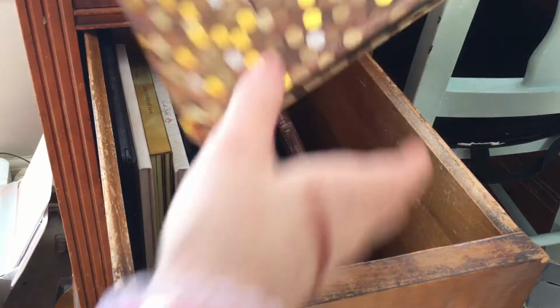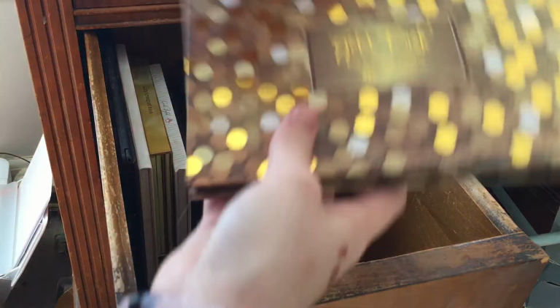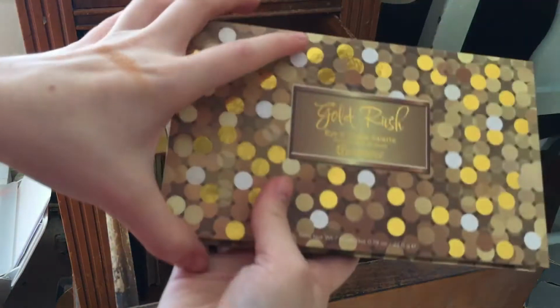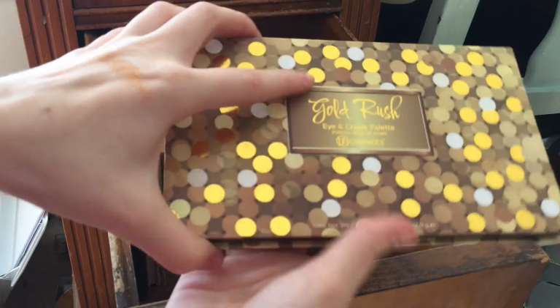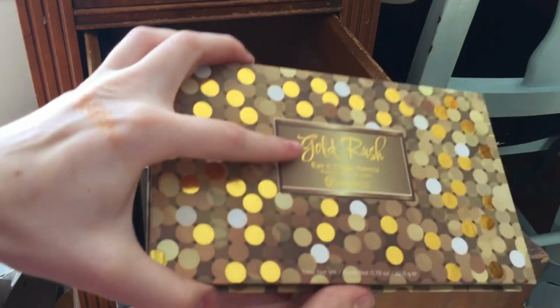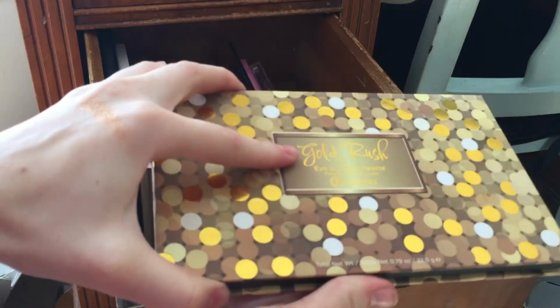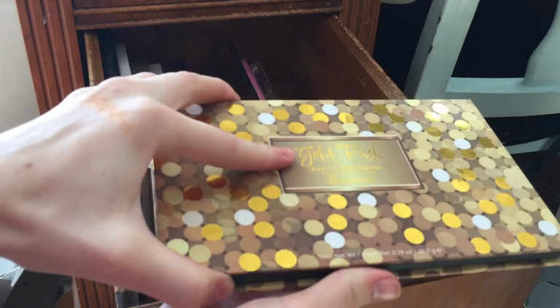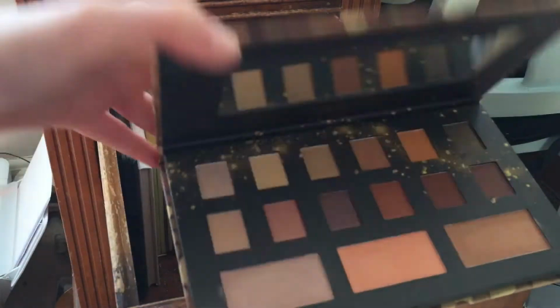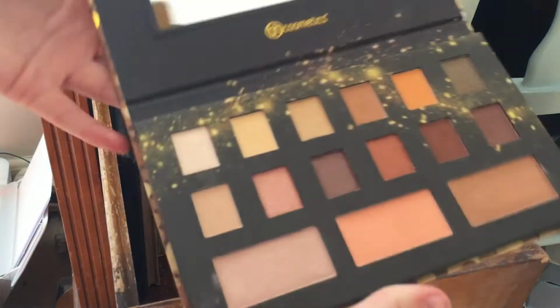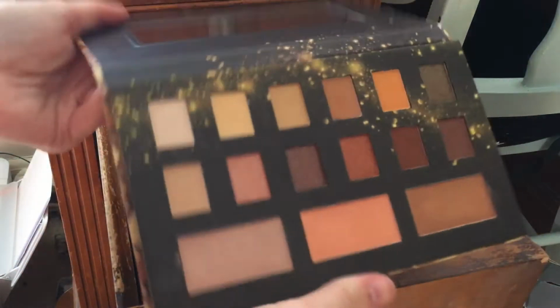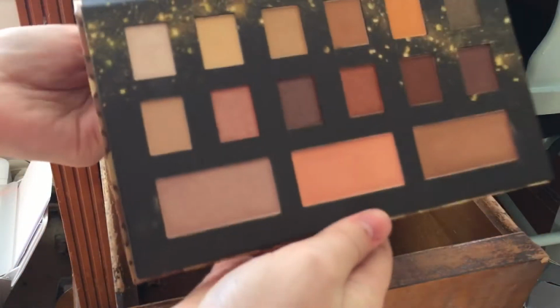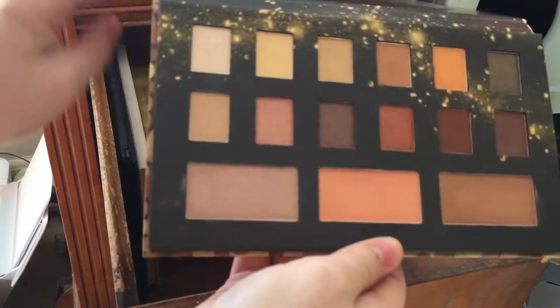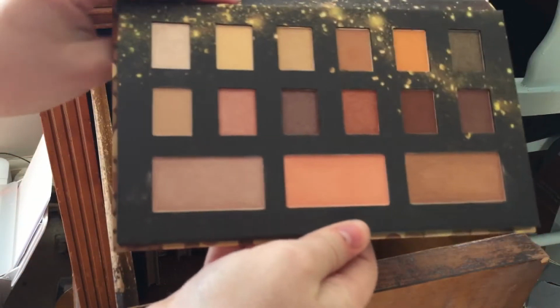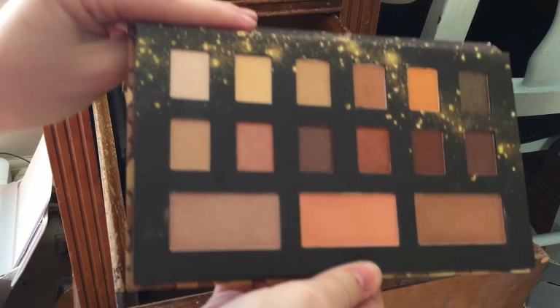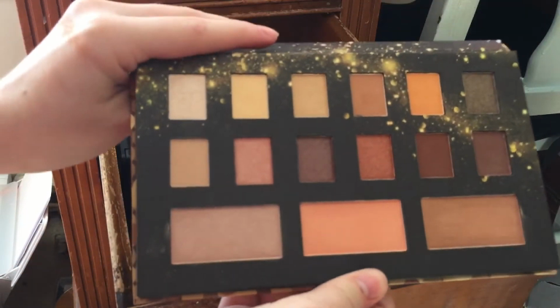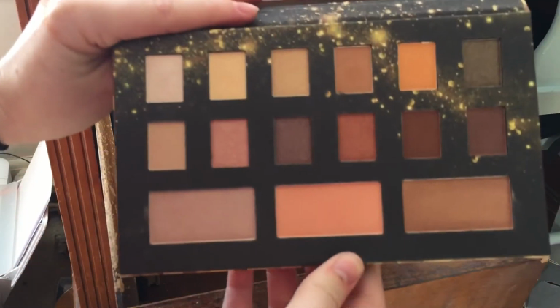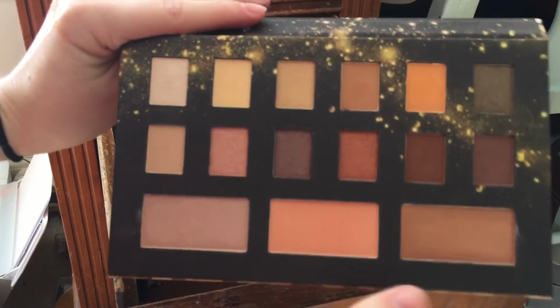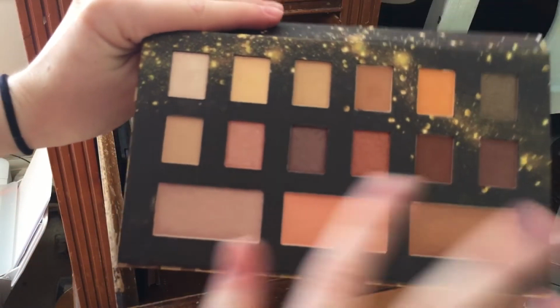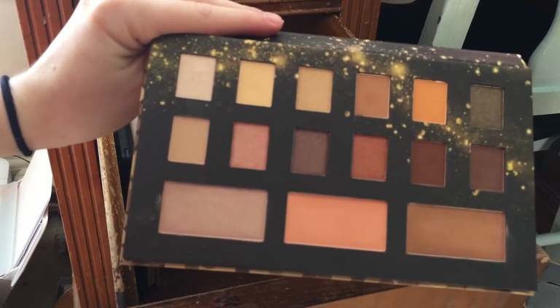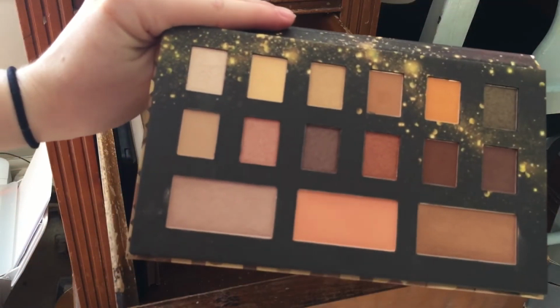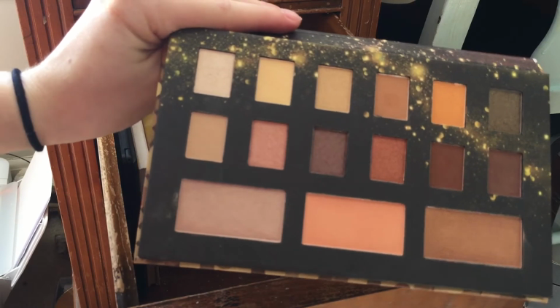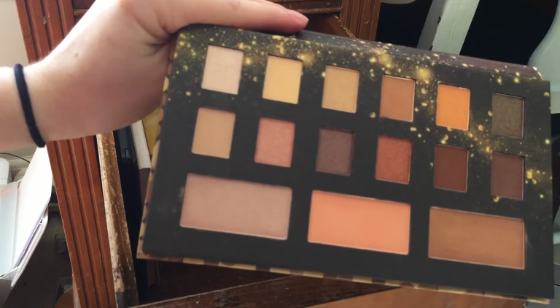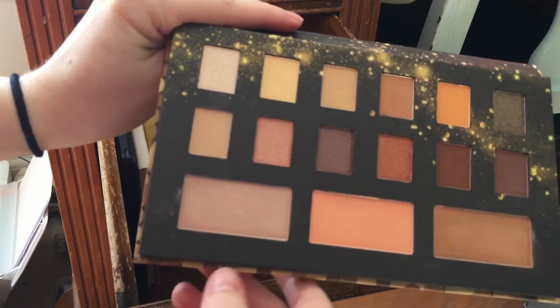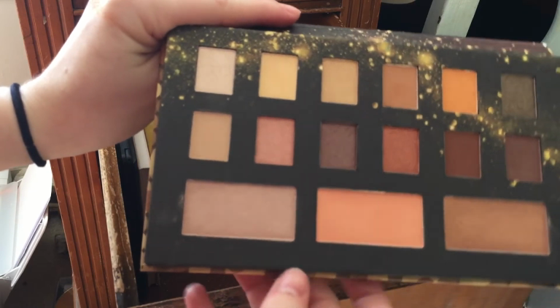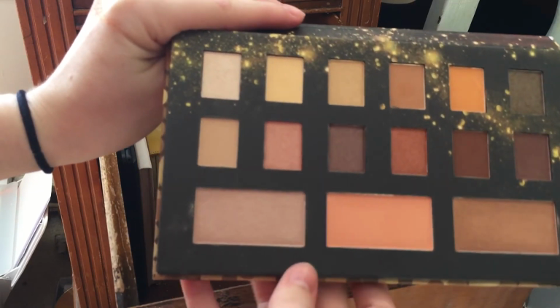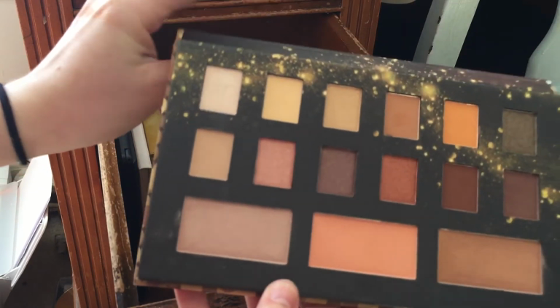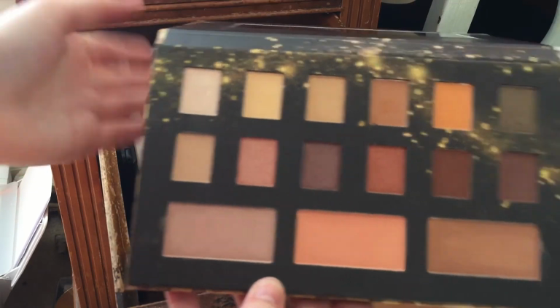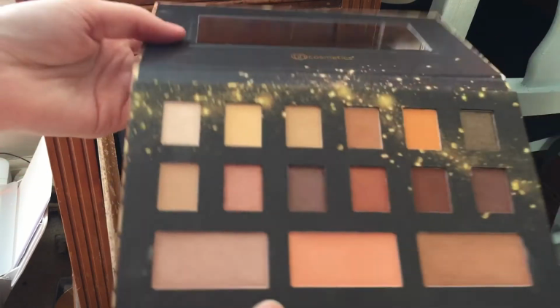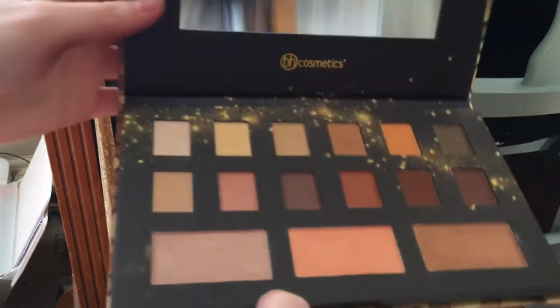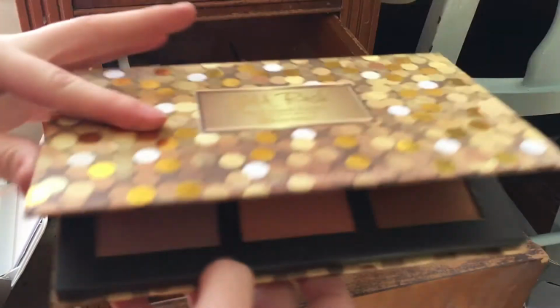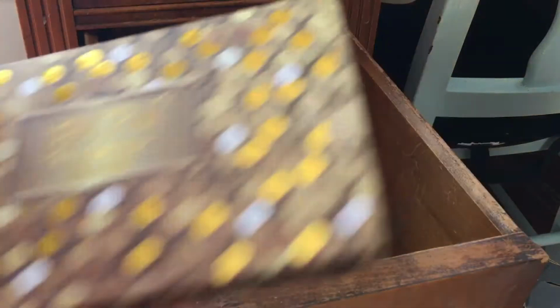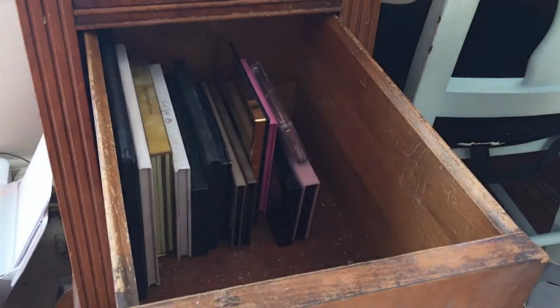I have this BH Cosmetics Cold Rush eyeshadow palette — I'm going to keep this for the fall. I got it as kind of a free gift with purchase at BH and I think these colors will be nice for the fall.